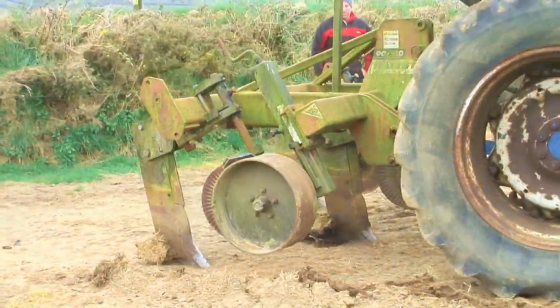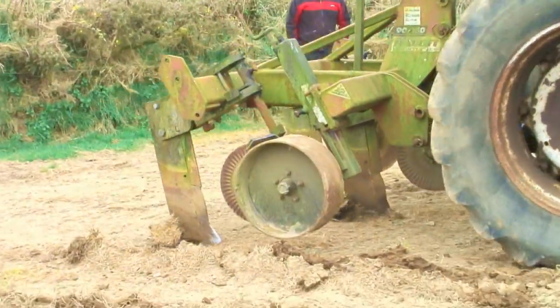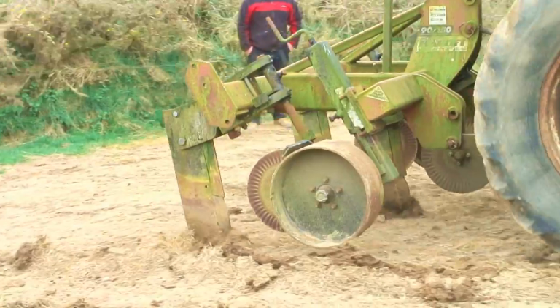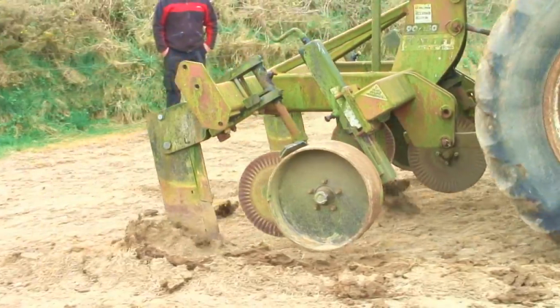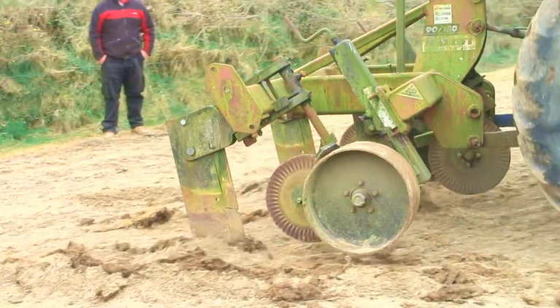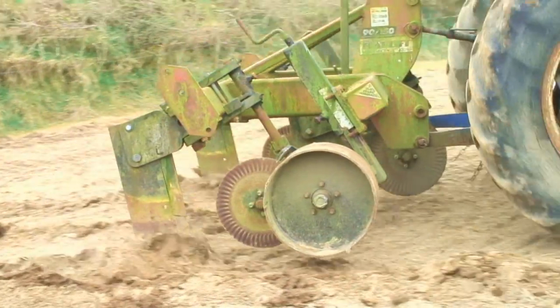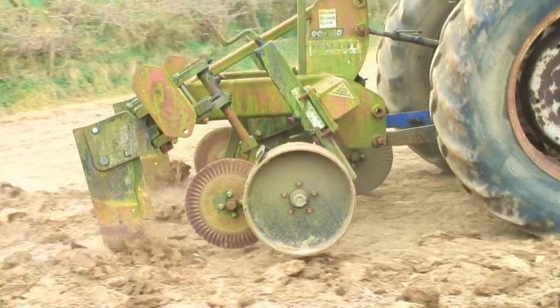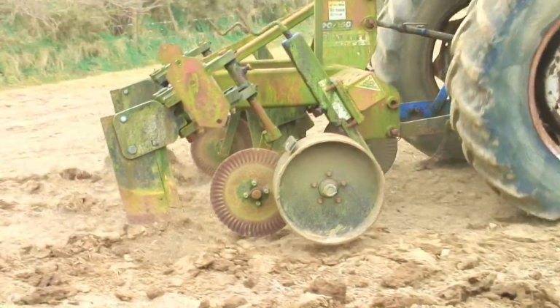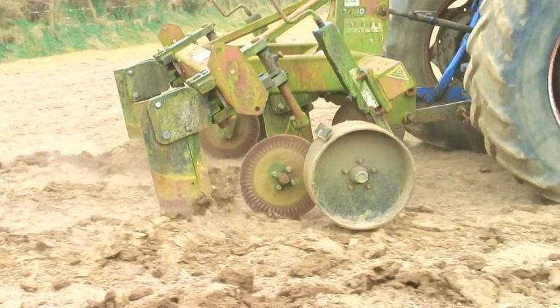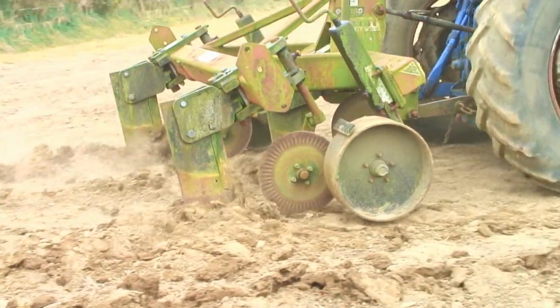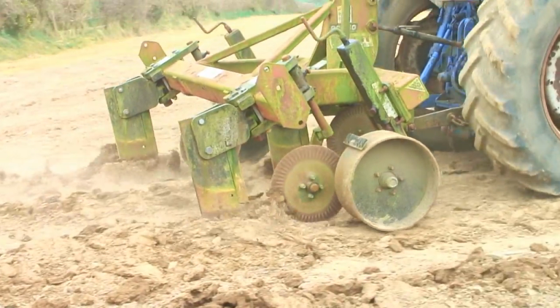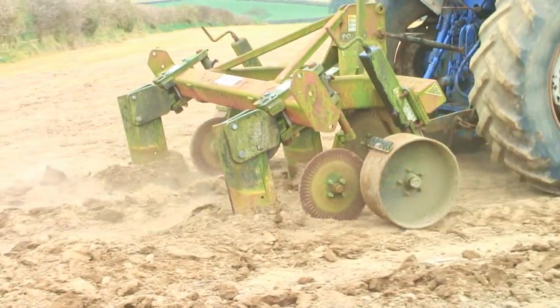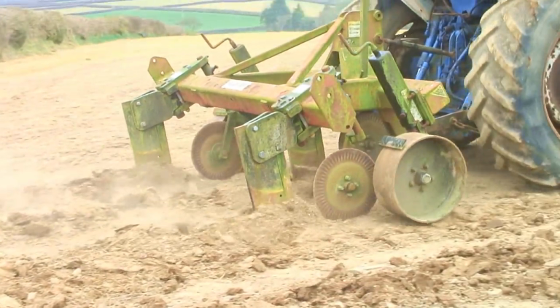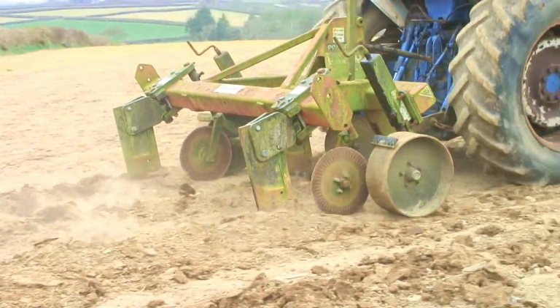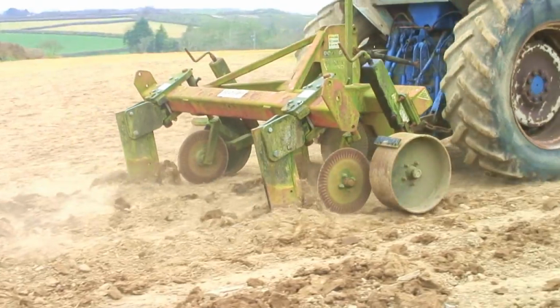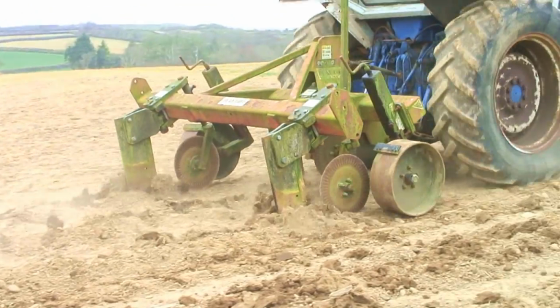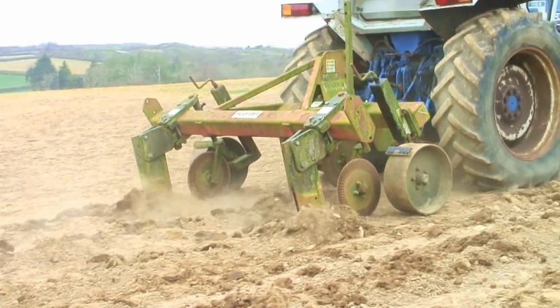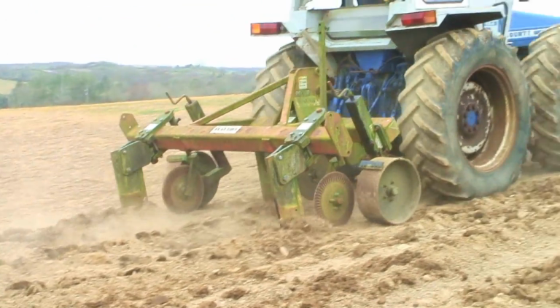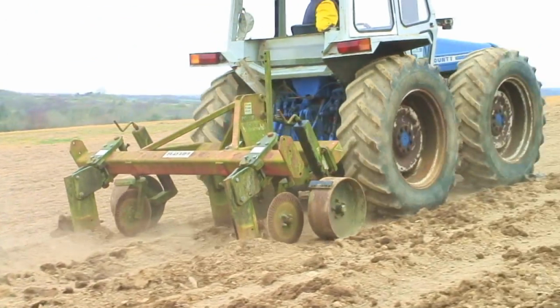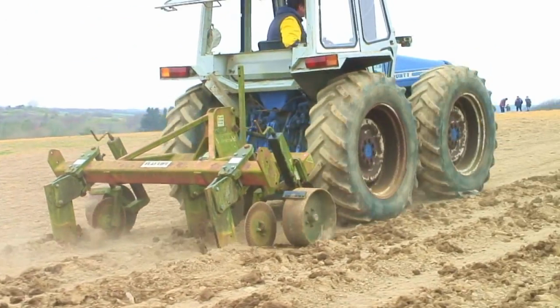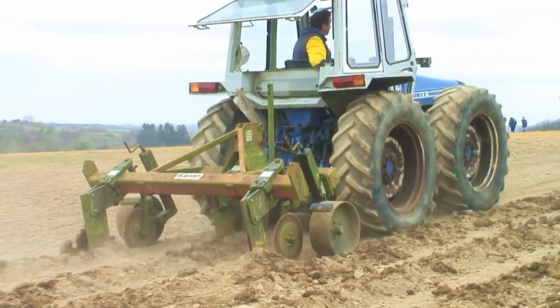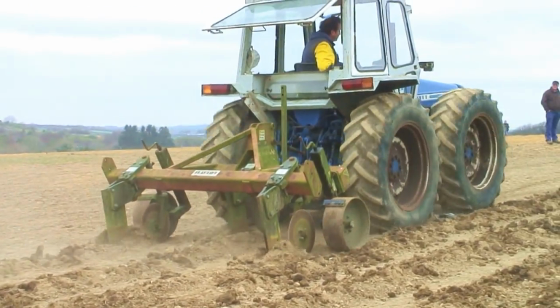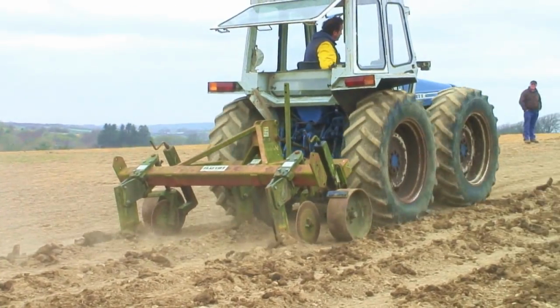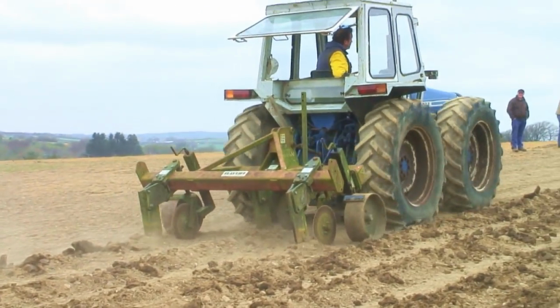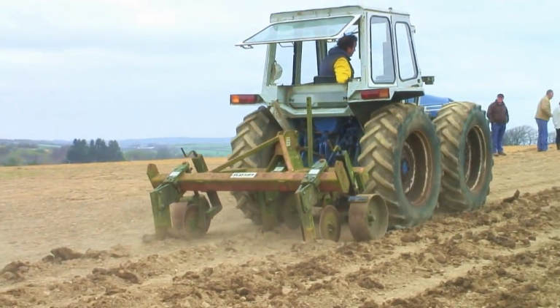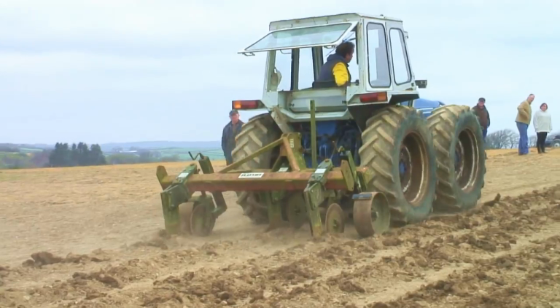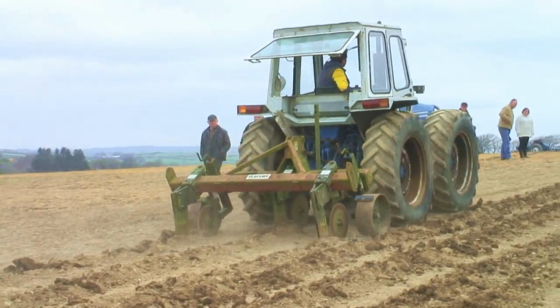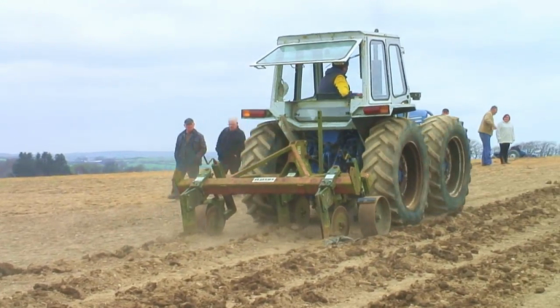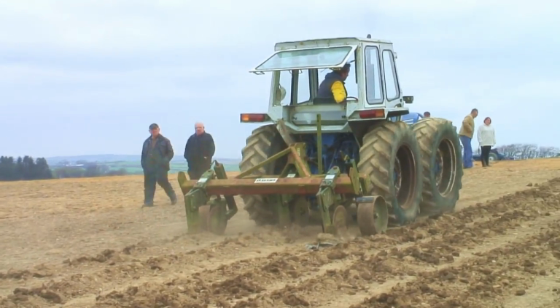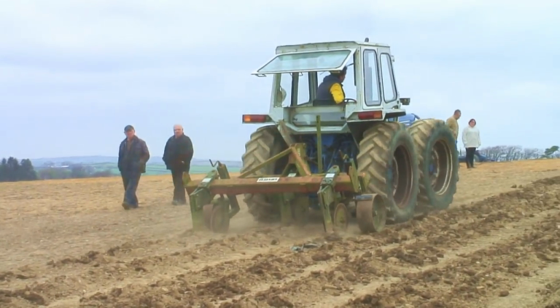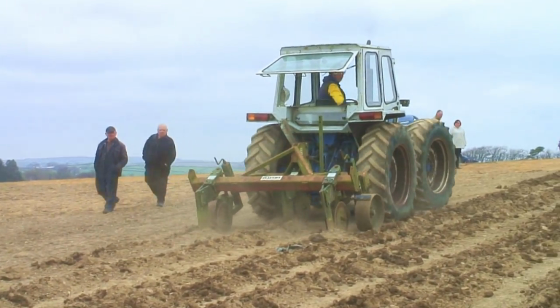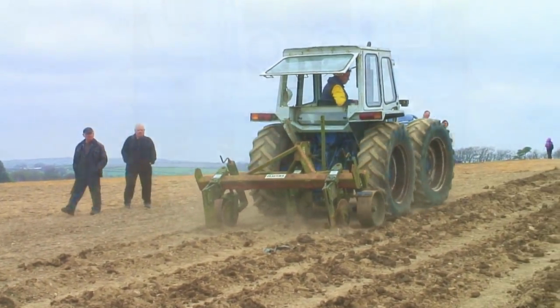Here we have Mr David Uppingham putting the County to work with this flat lift cultivator. You can see it's doing a good job. You can probably see in the camera just how much that land is coming up — it's probably rising a good three inches there. You can actually see the ground sort of shattering up.